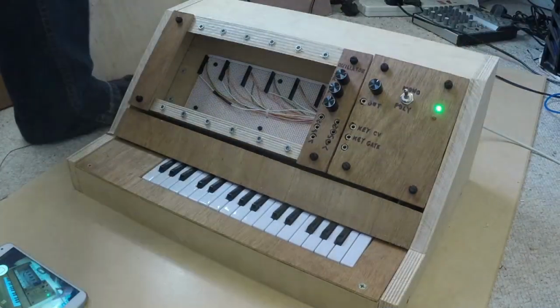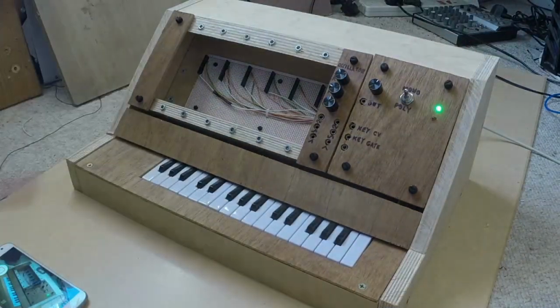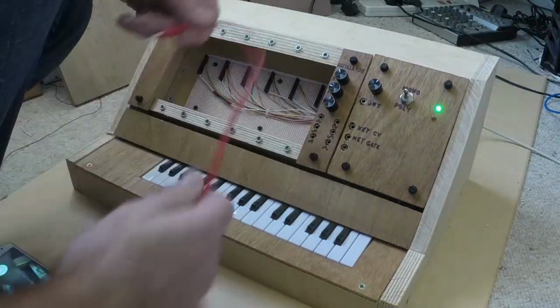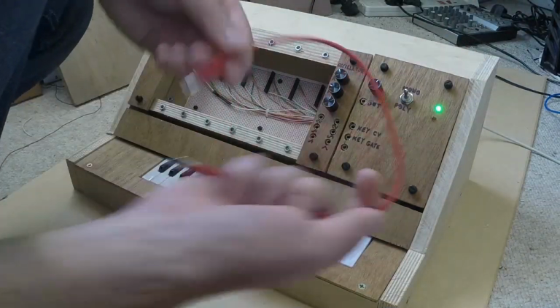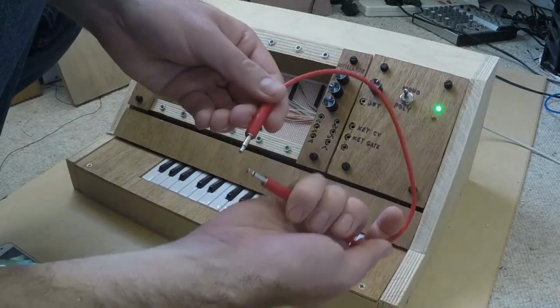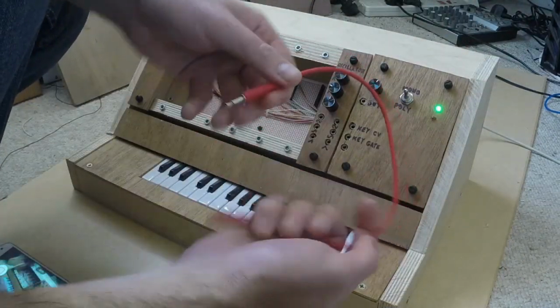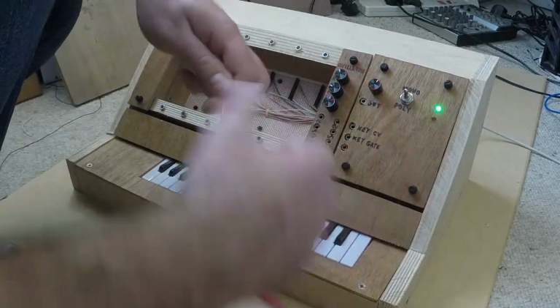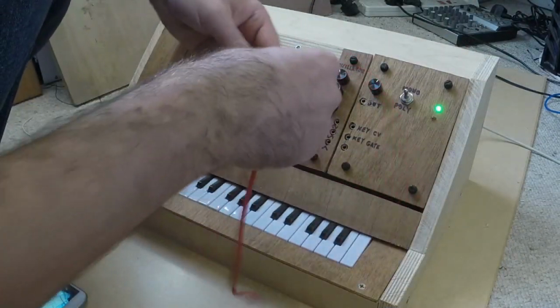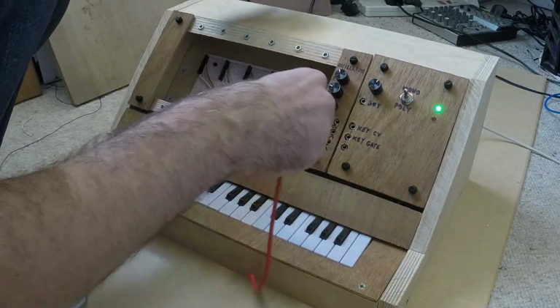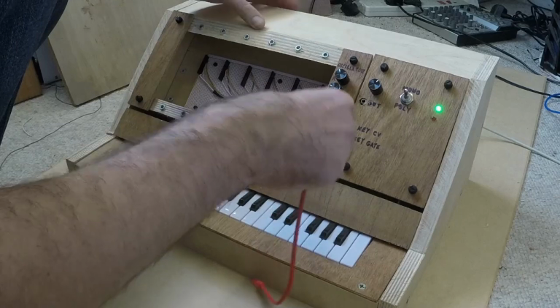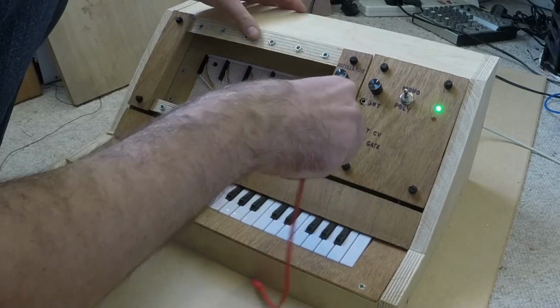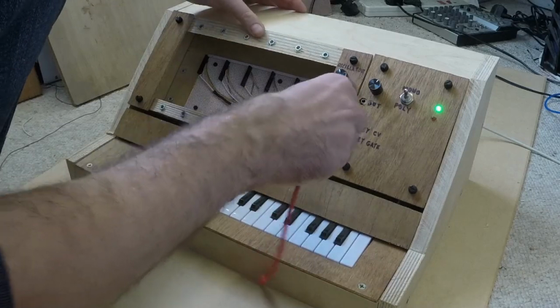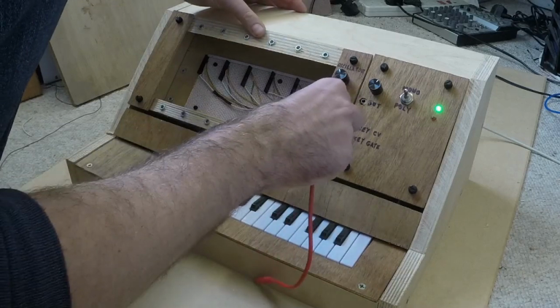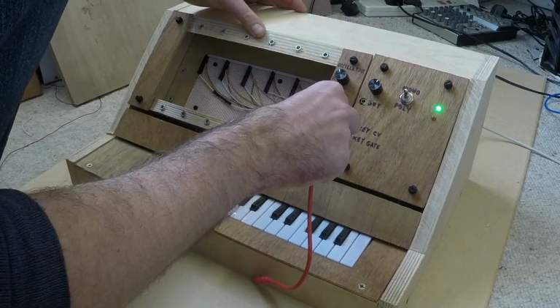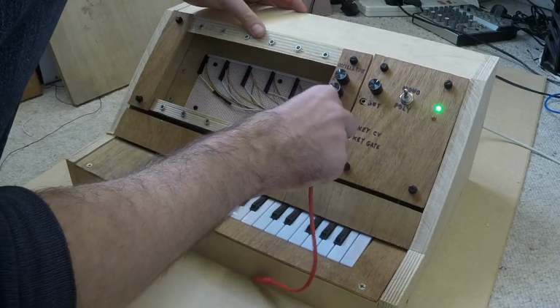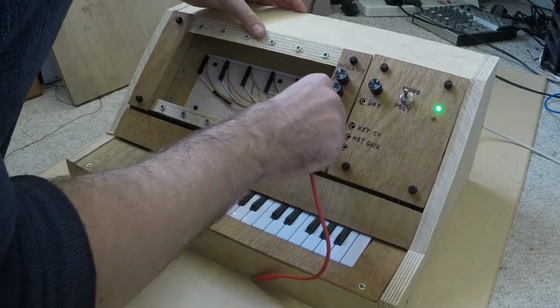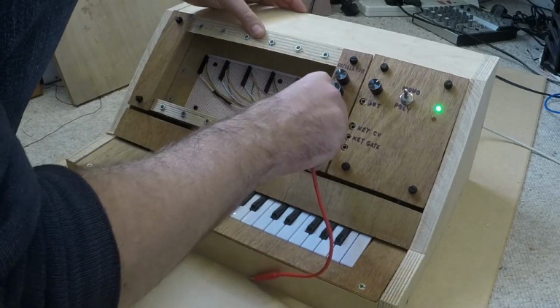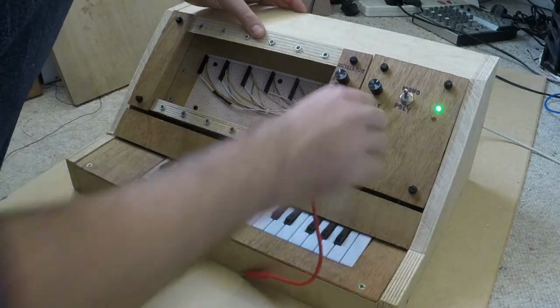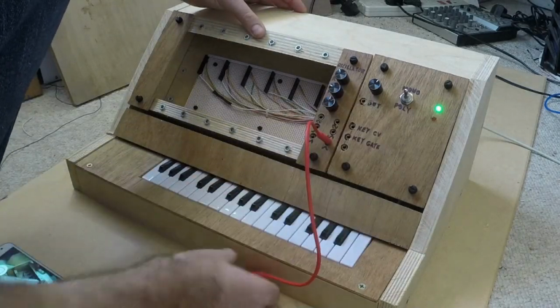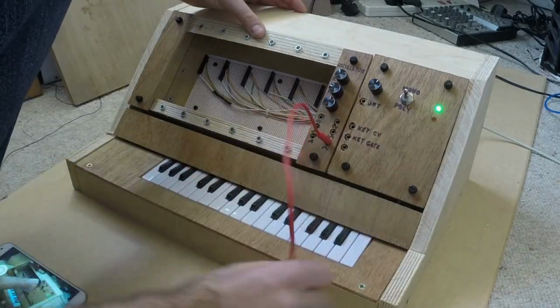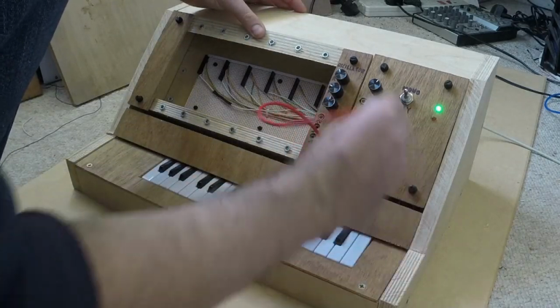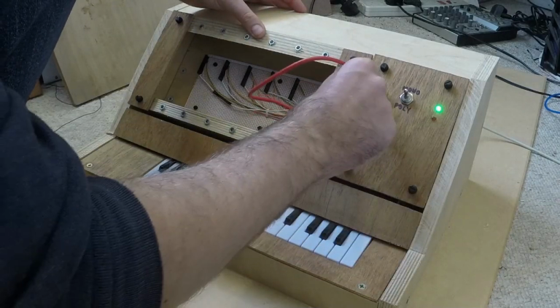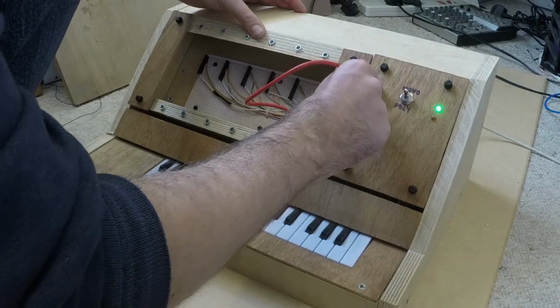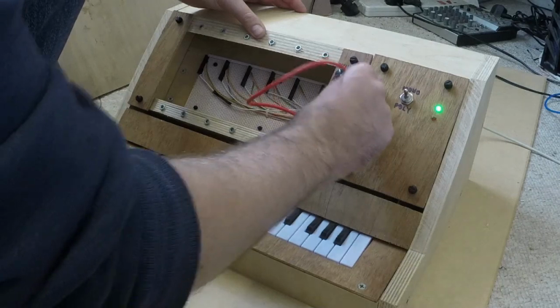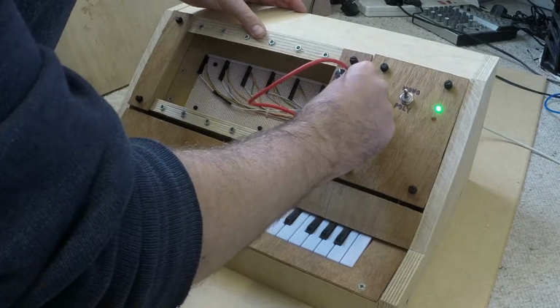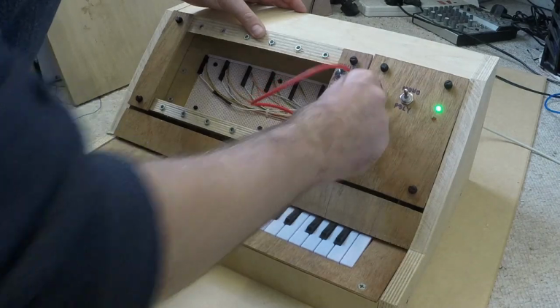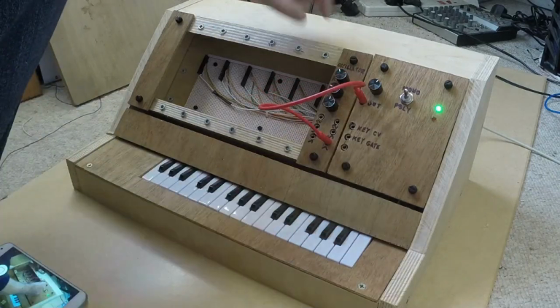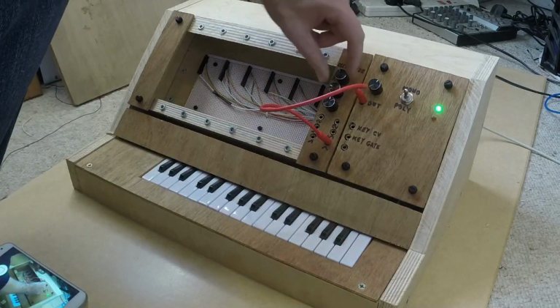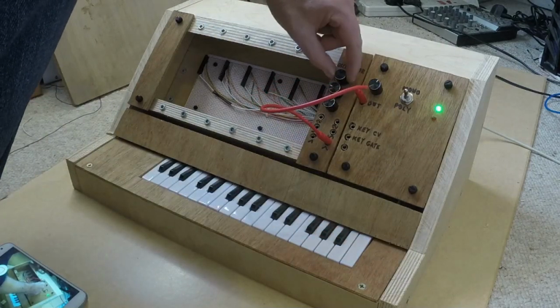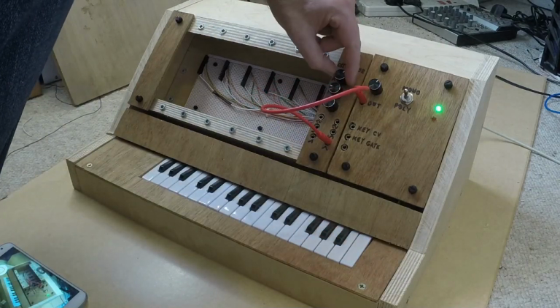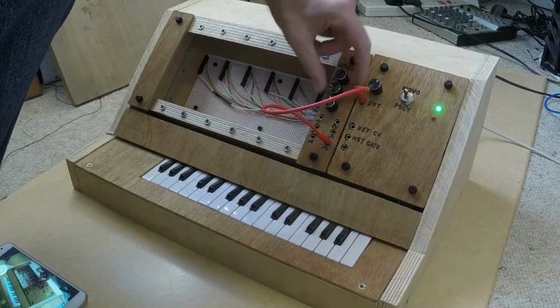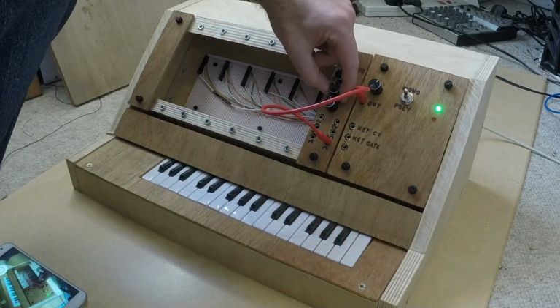Then you turn on the power, plug the synth into an amplifier, and use a standard patch cable to connect the oscillator to the synthesizer's master output socket. You can then adjust the oscillator's parameters using the knobs on the module.